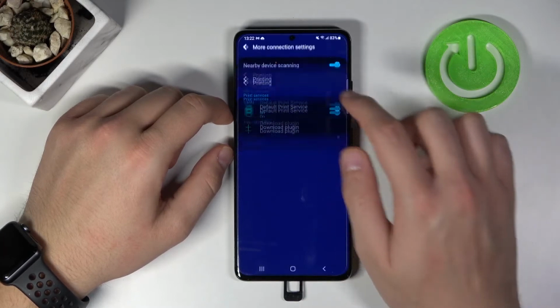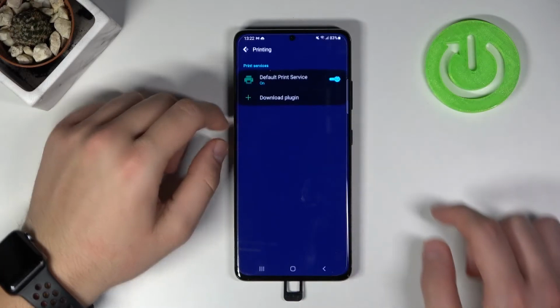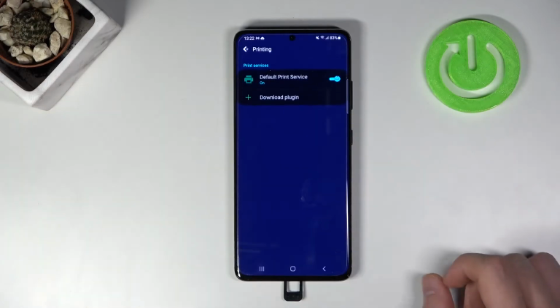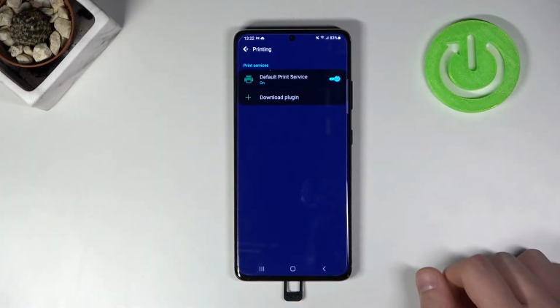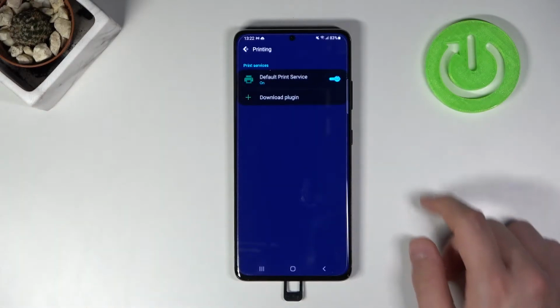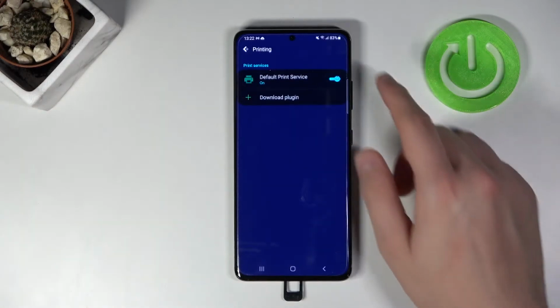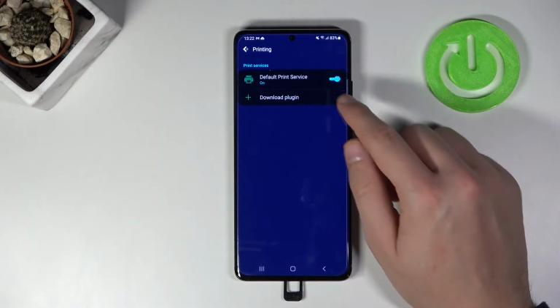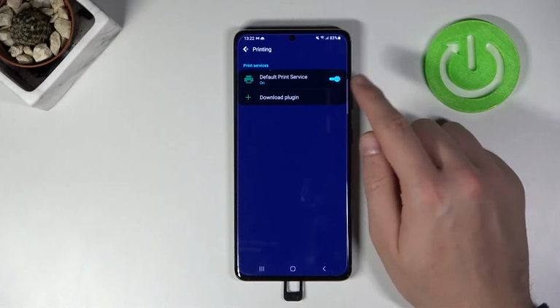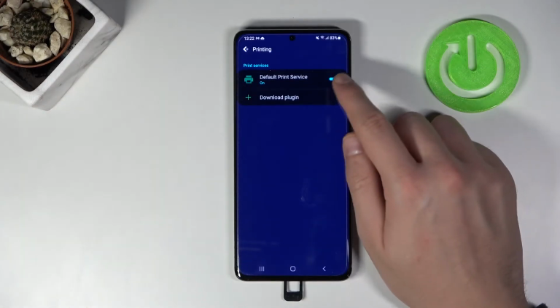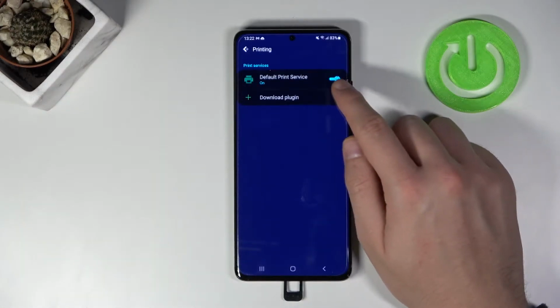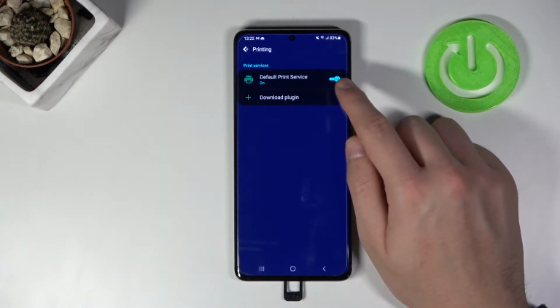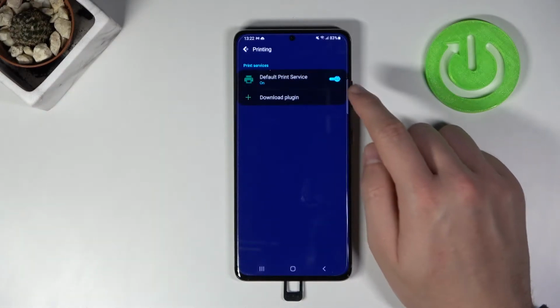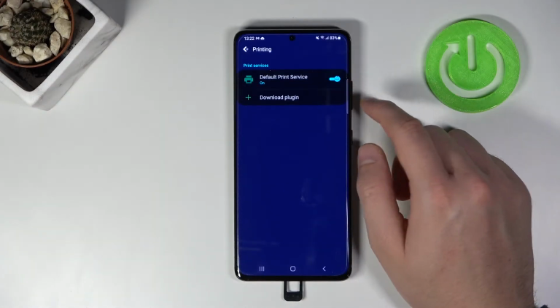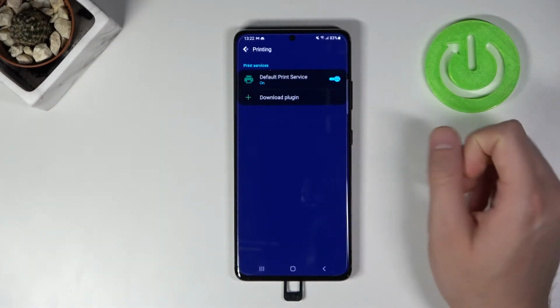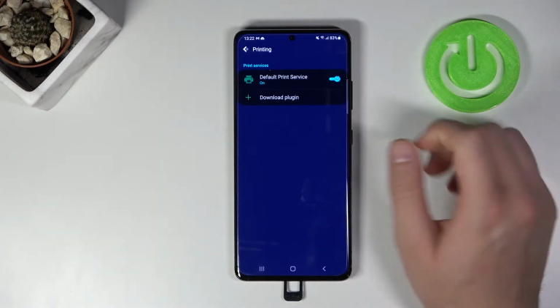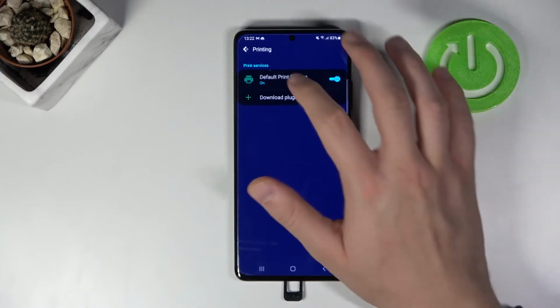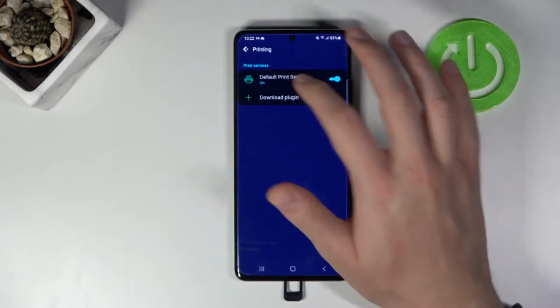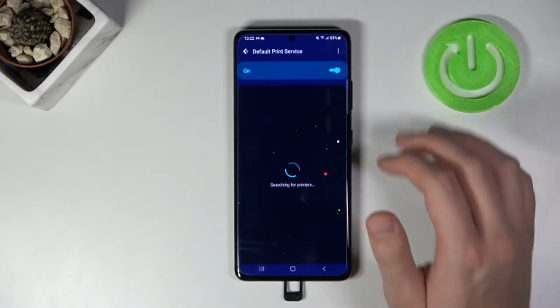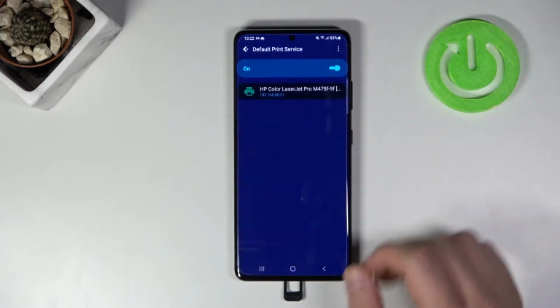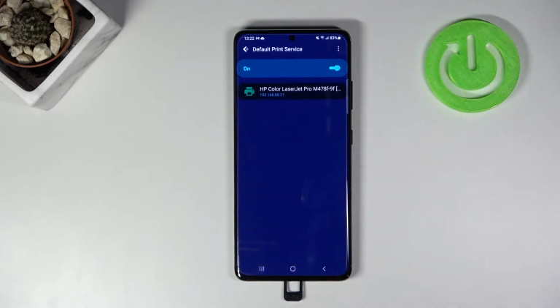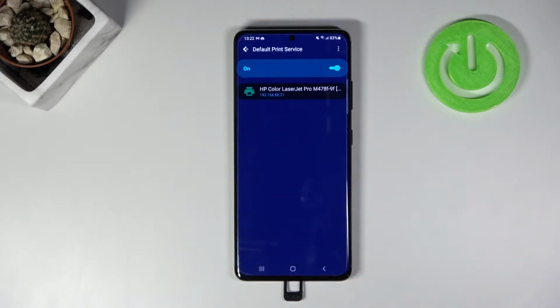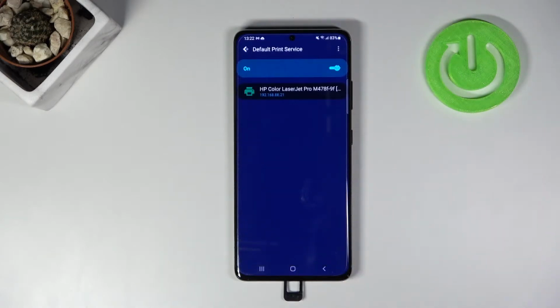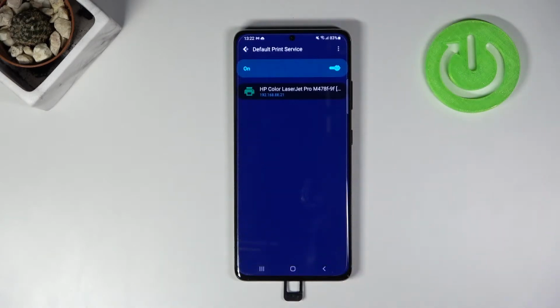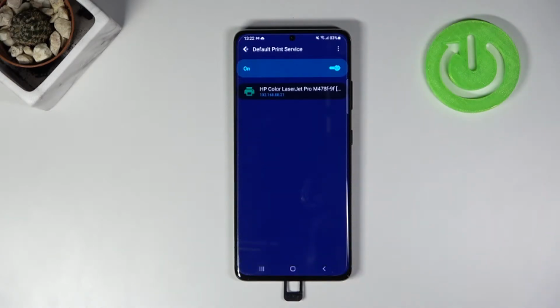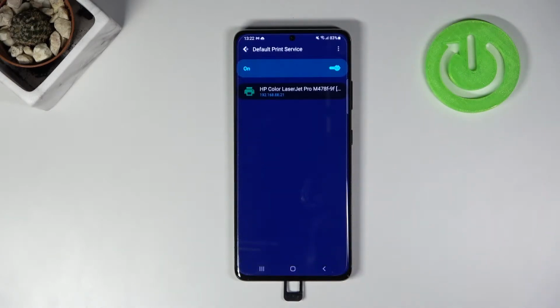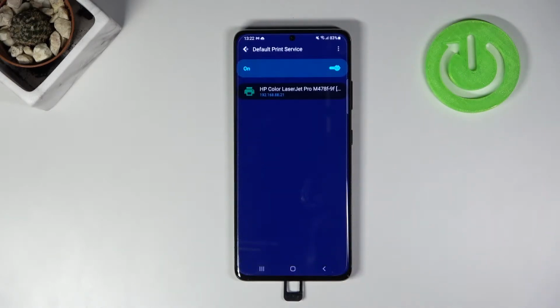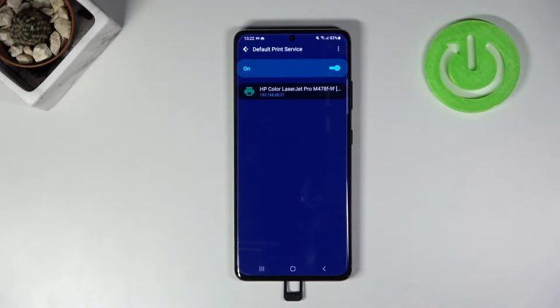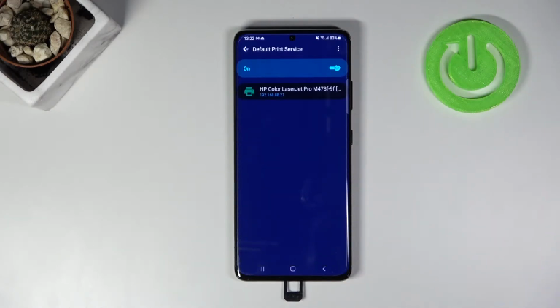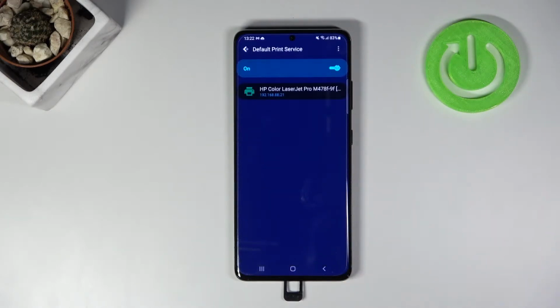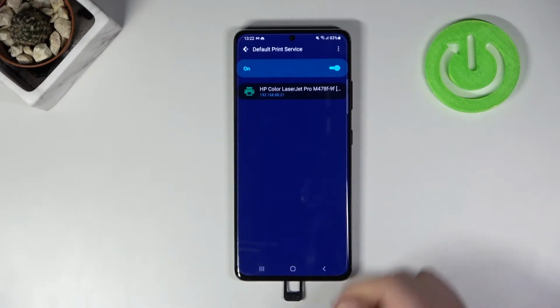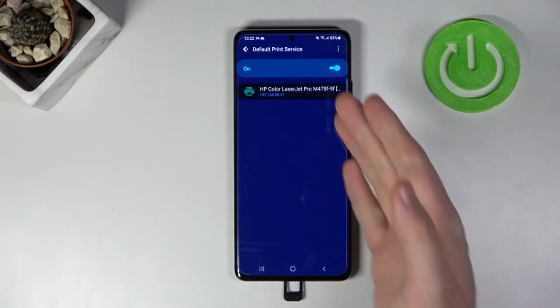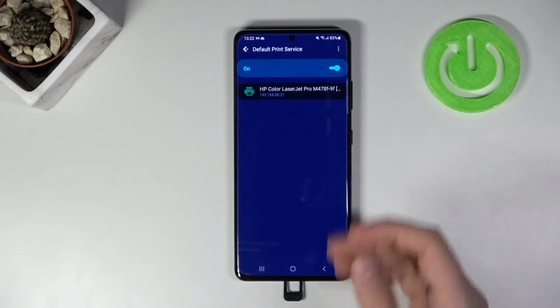Click on 'Printing' and tap on this feature to turn on the default print service. Then simply click here, and after a few moments our smartphone connects automatically.